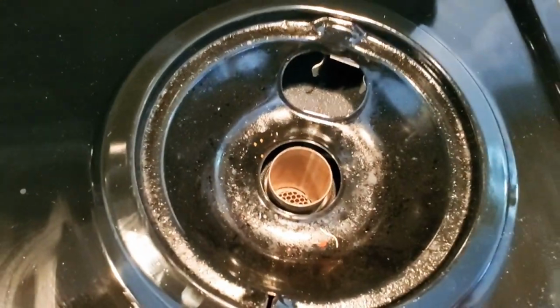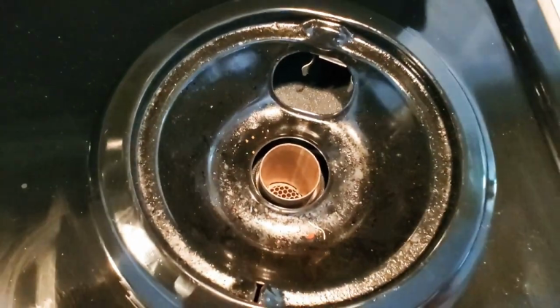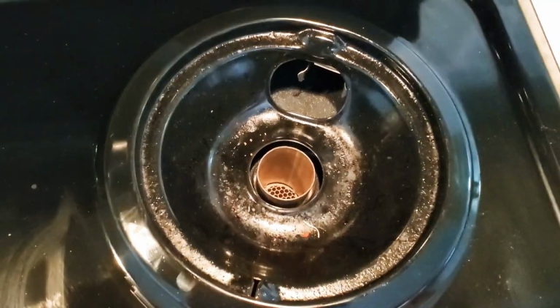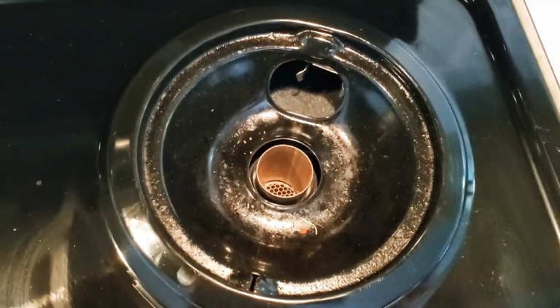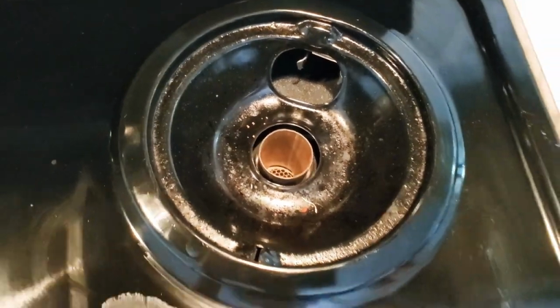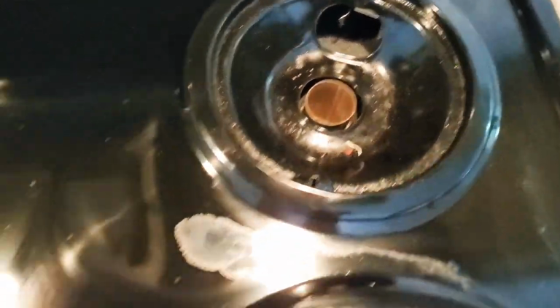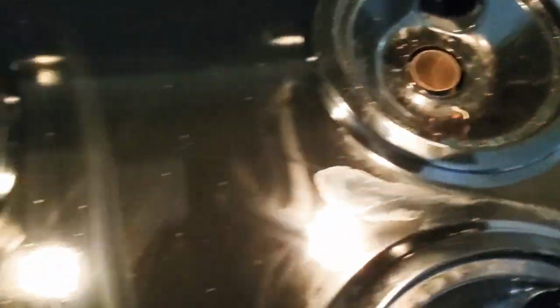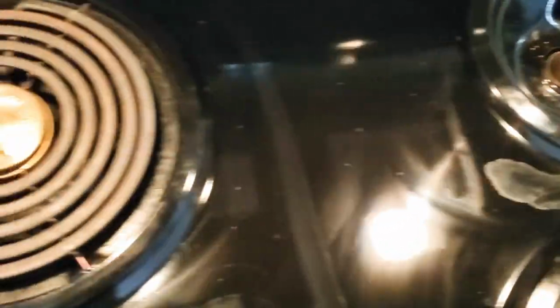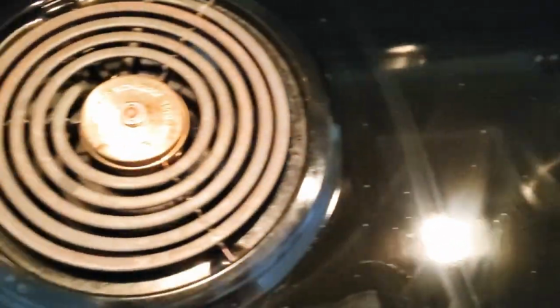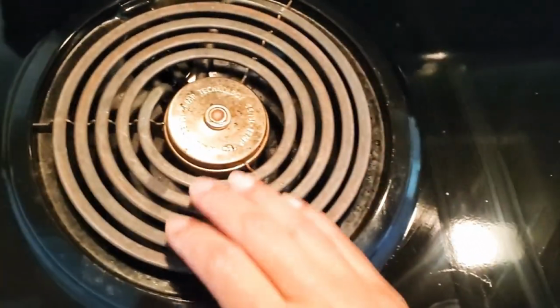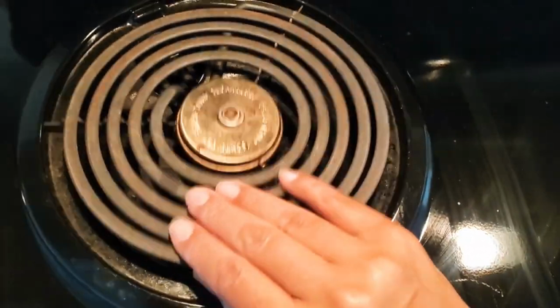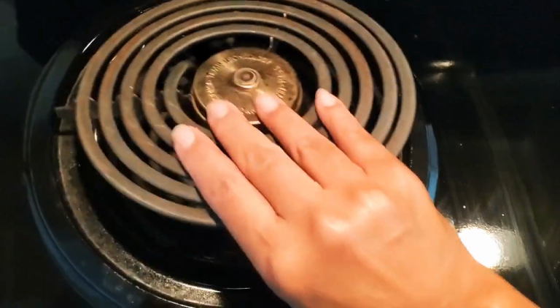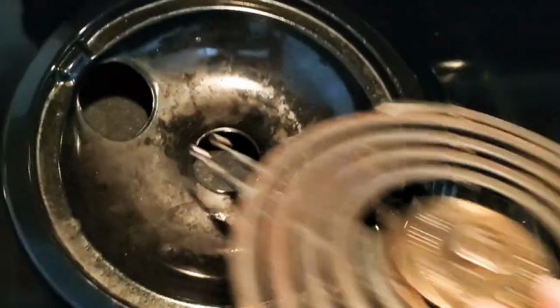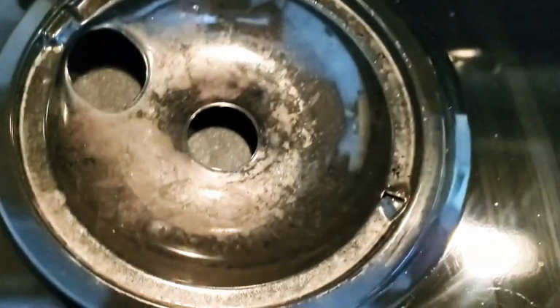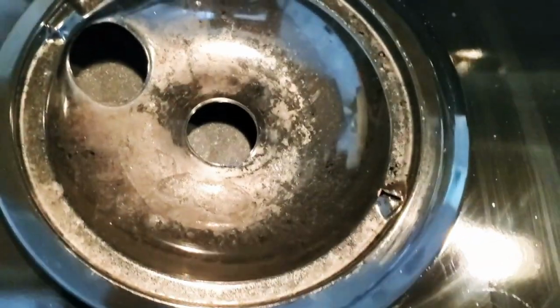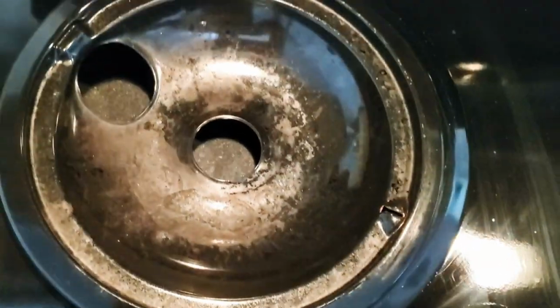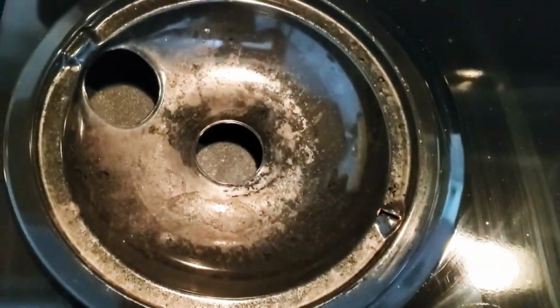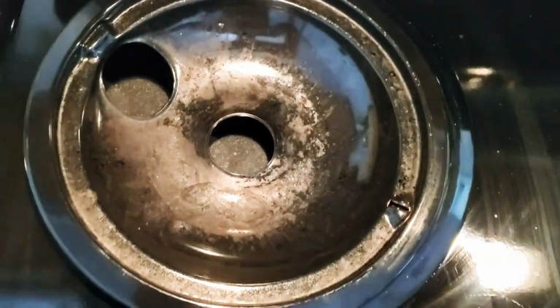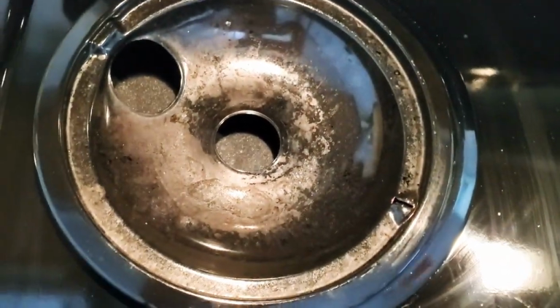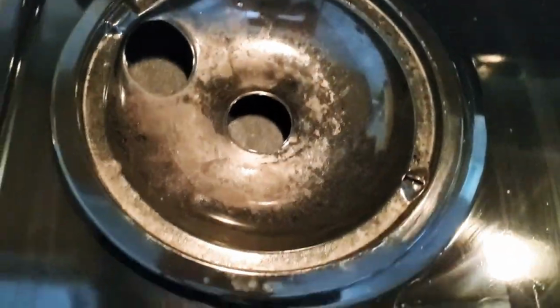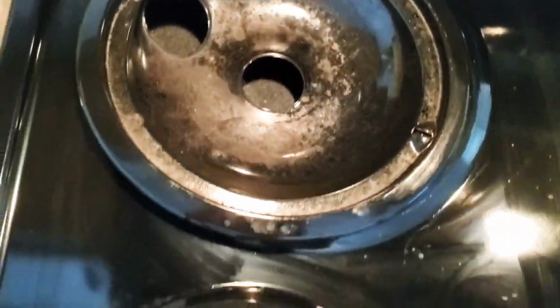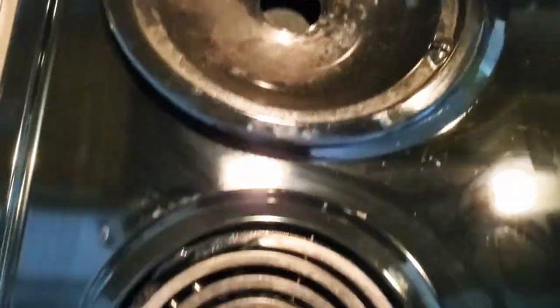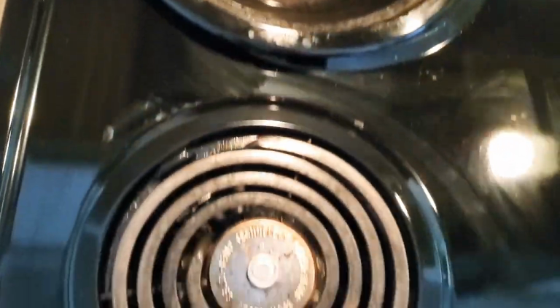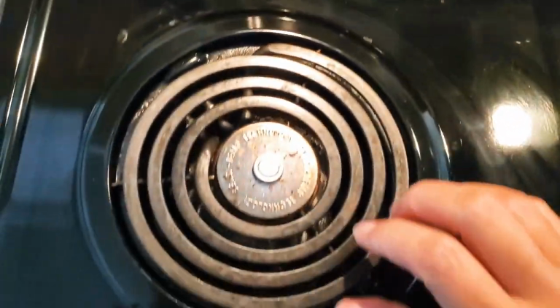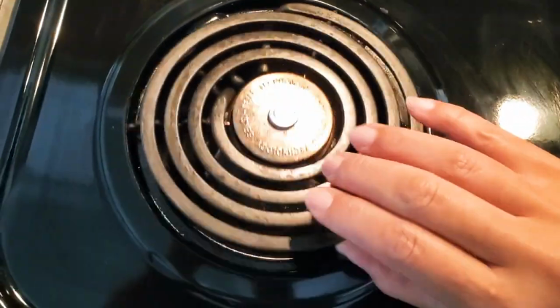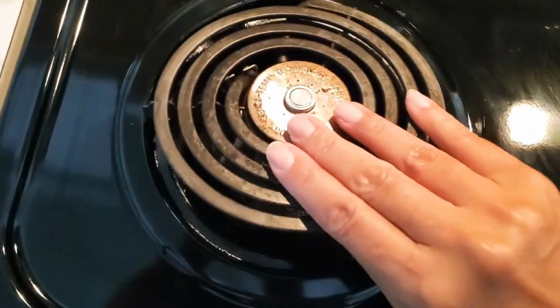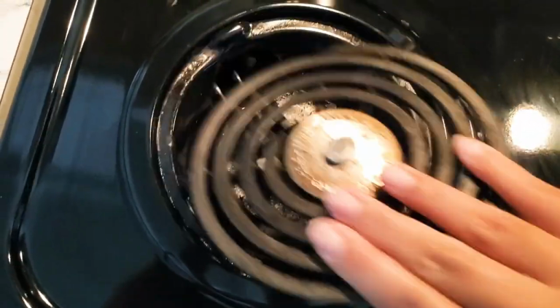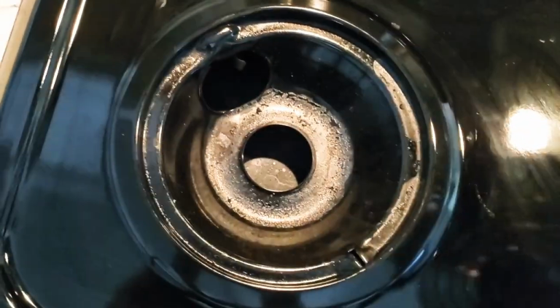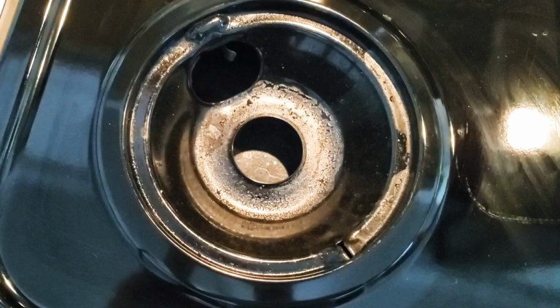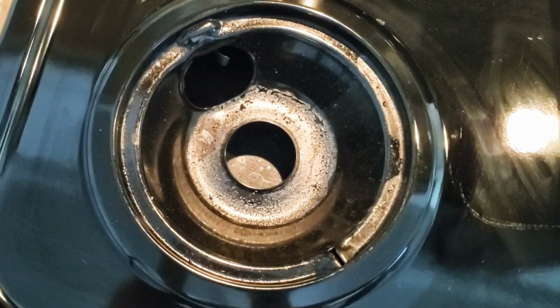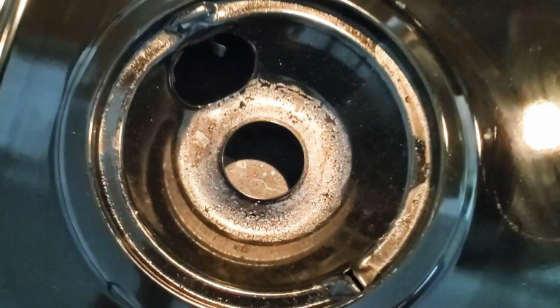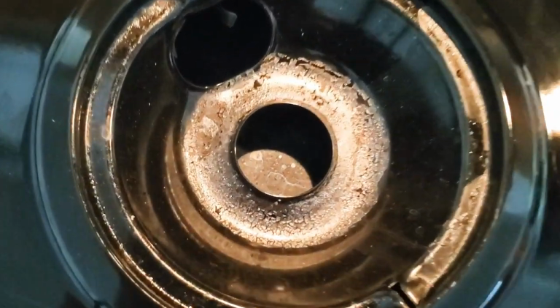I am curious to know how often you have to deep clean your stove. I find myself doing this like every two weeks. We do cook a lot and it just gets a lot of dirt buildup and food.